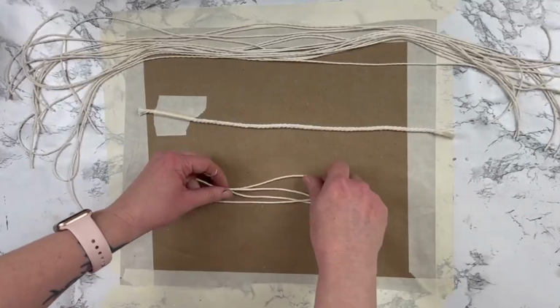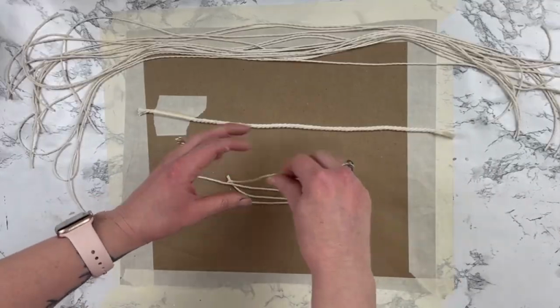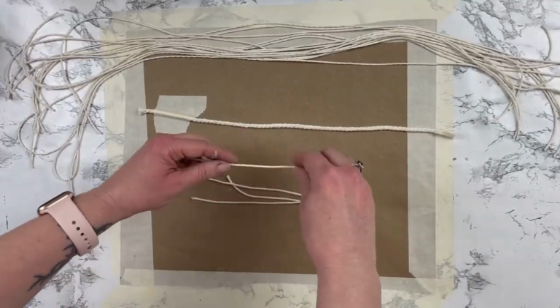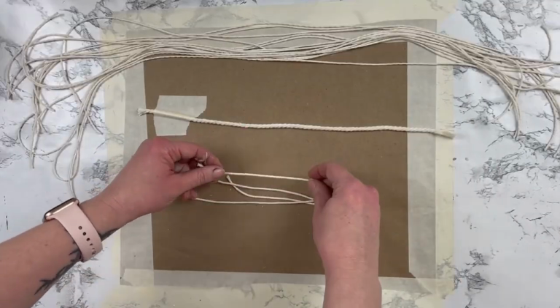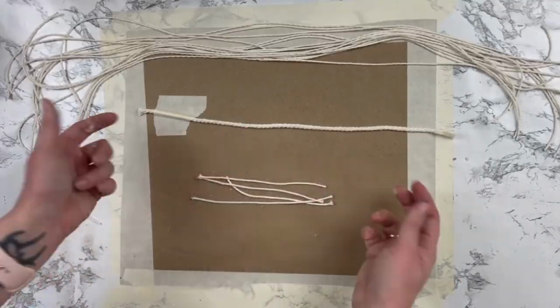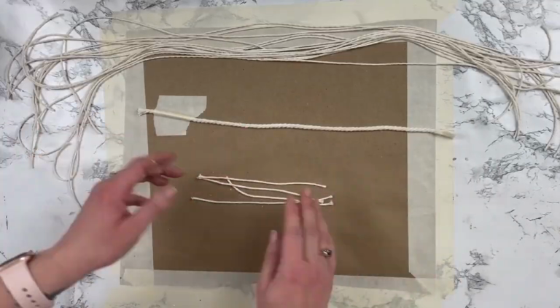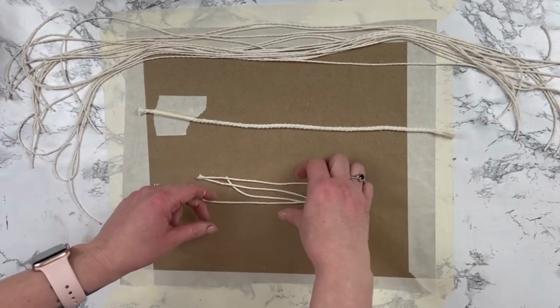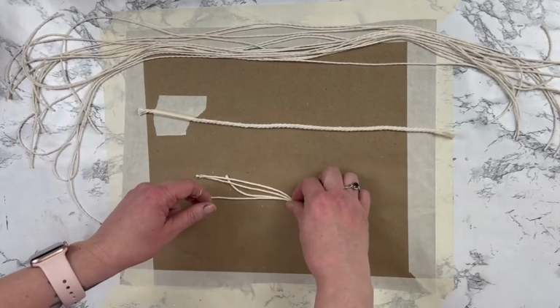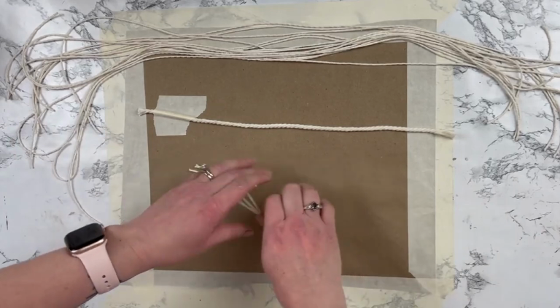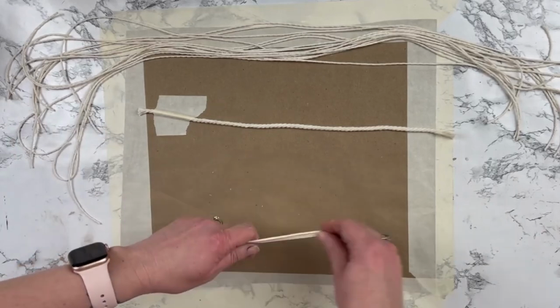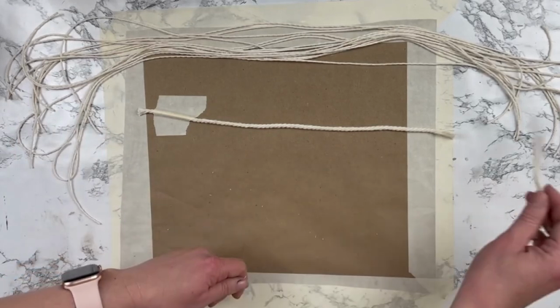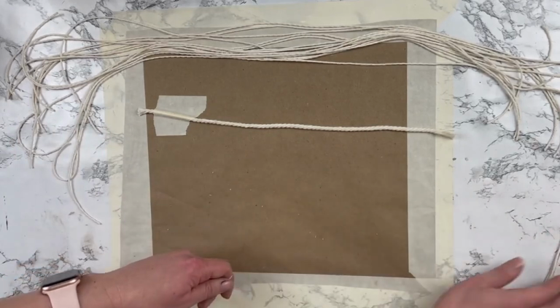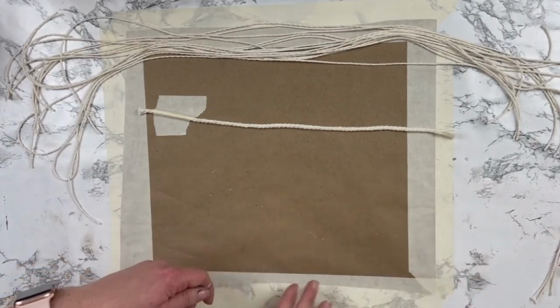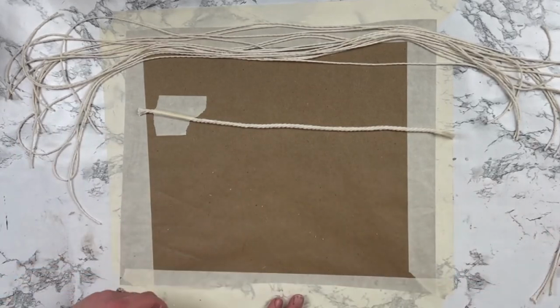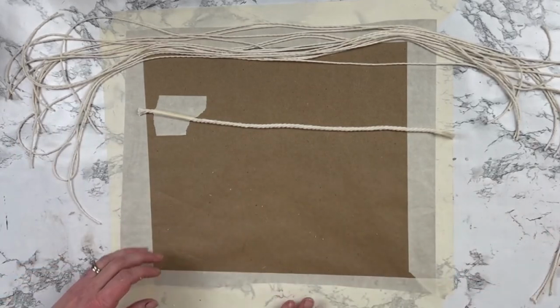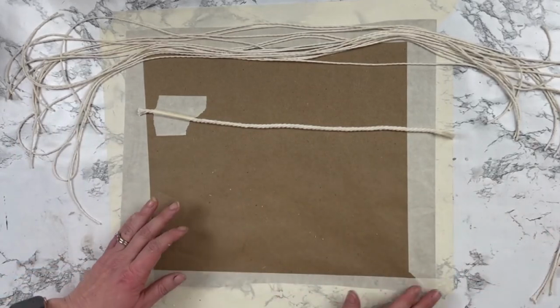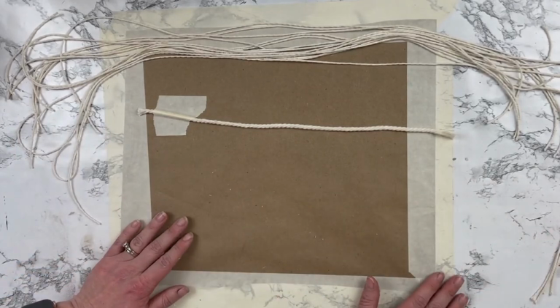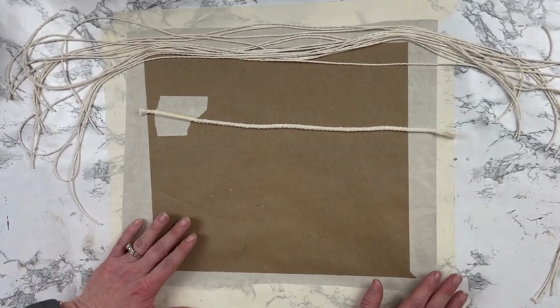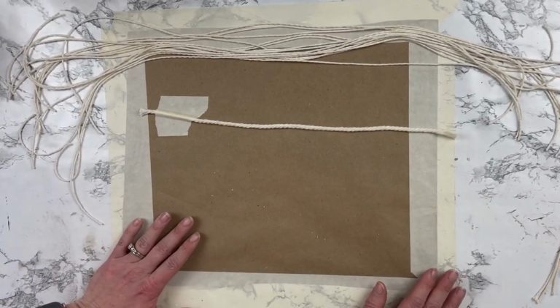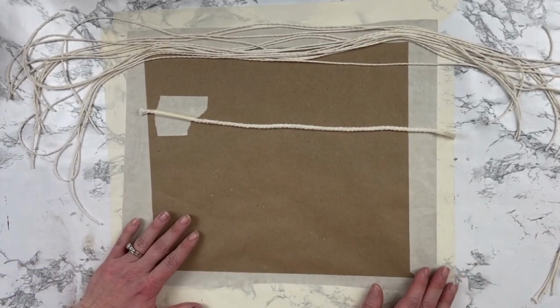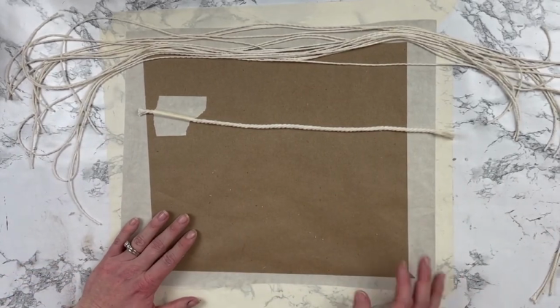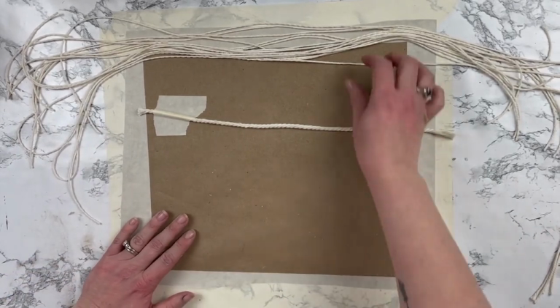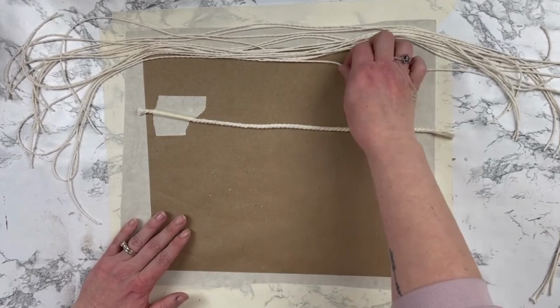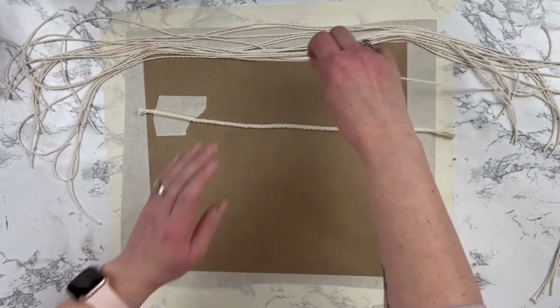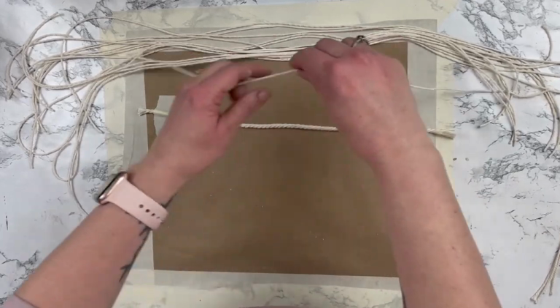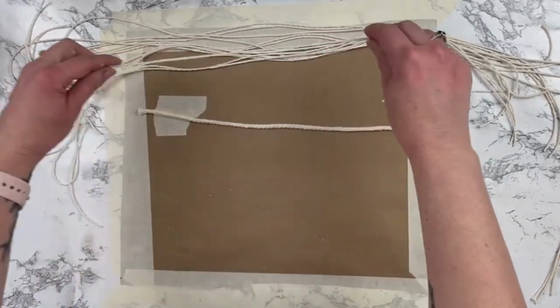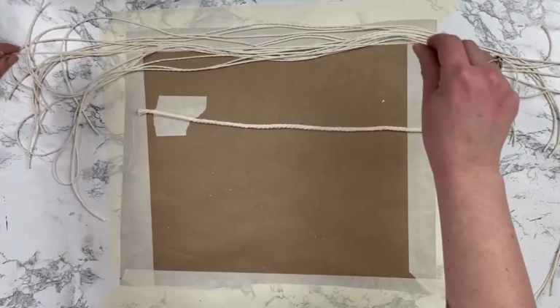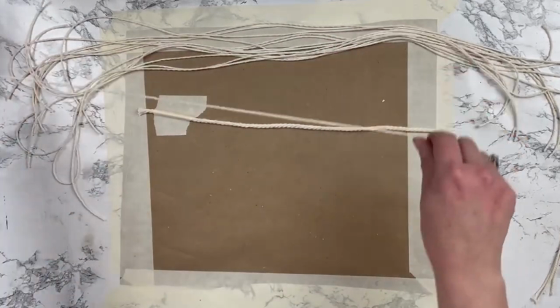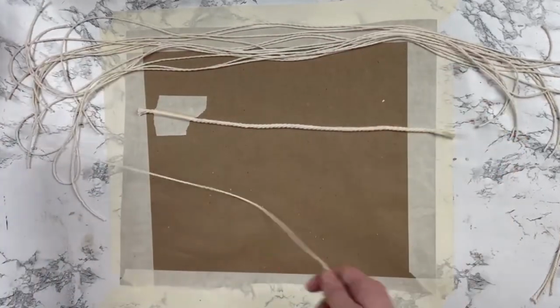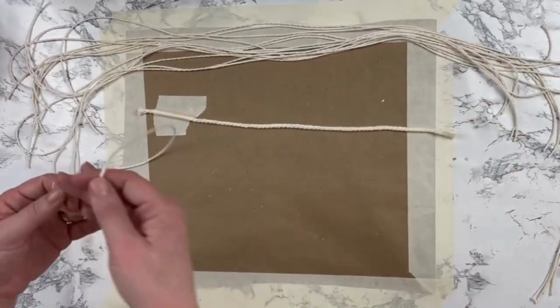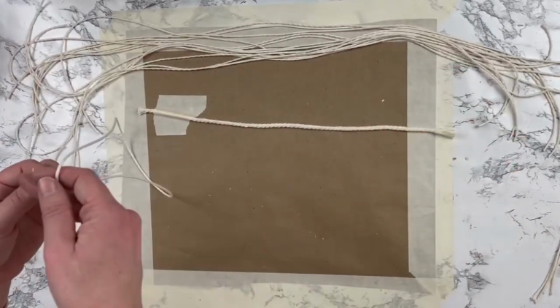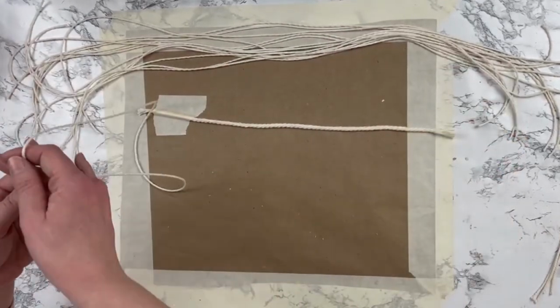Once you have those cut, you're also going to need four shorter strips. I just had scraps from other coasters that I made — I made a set of these — but you could cut about four inches I would say.